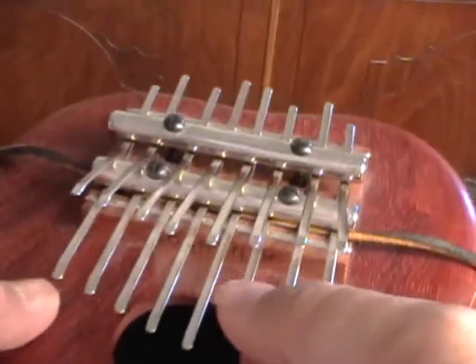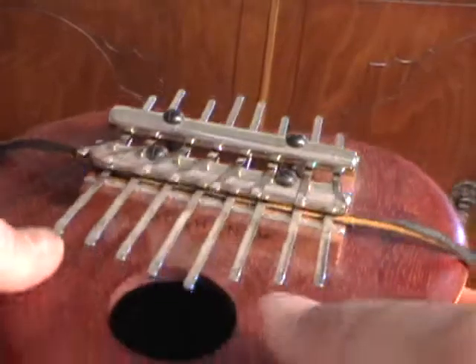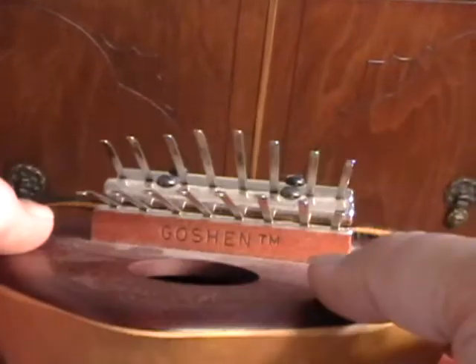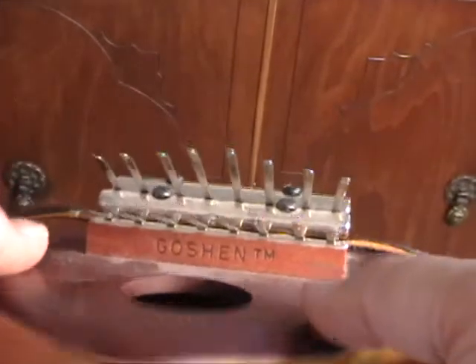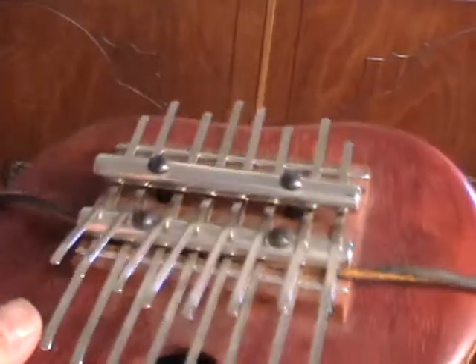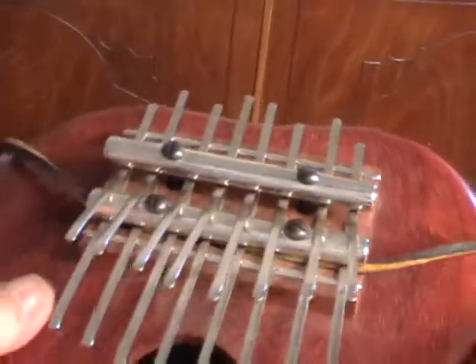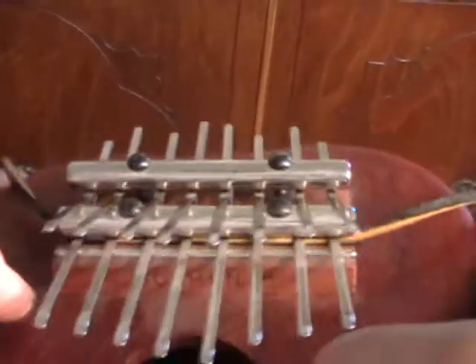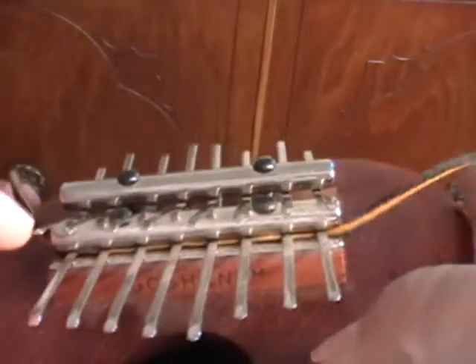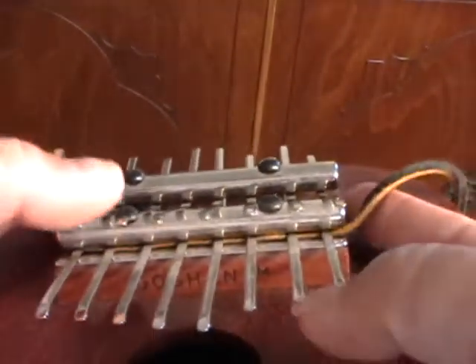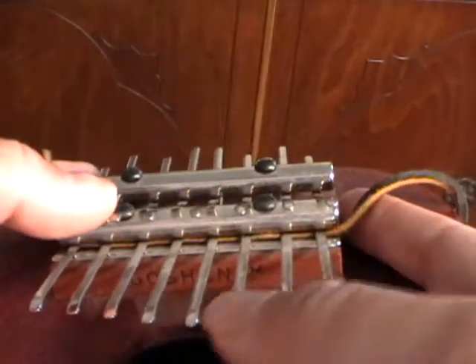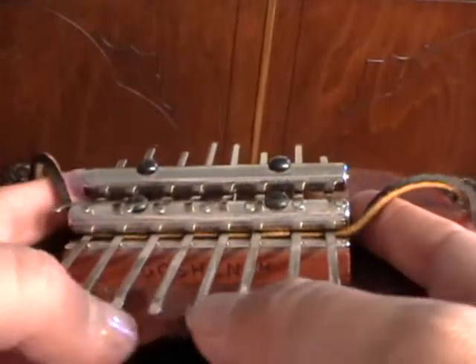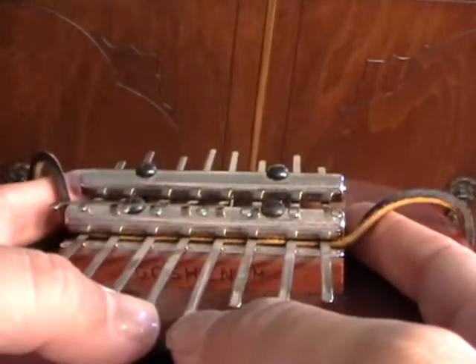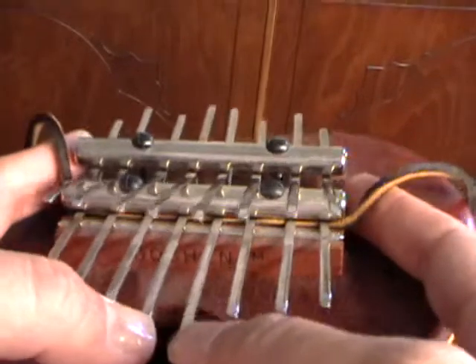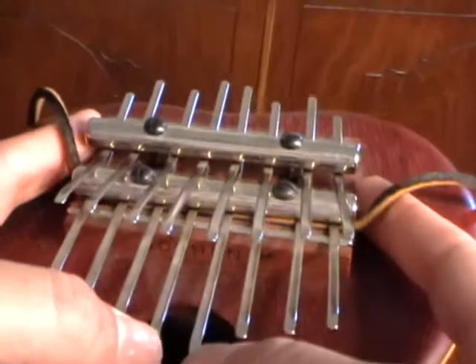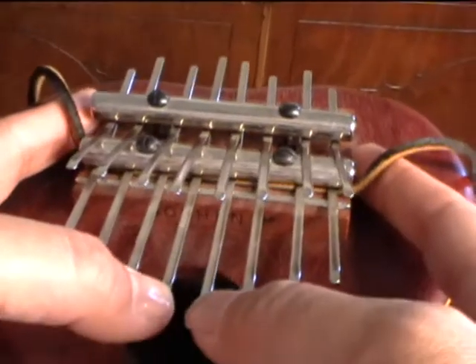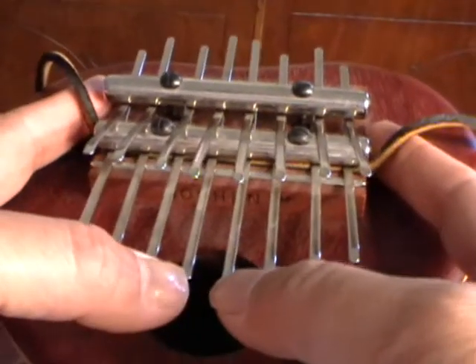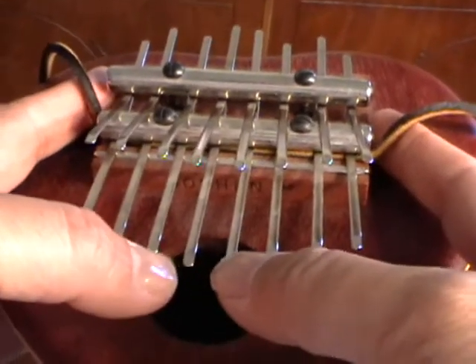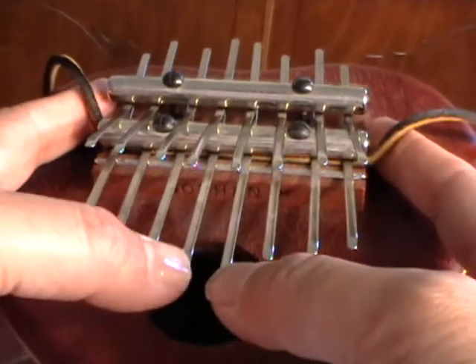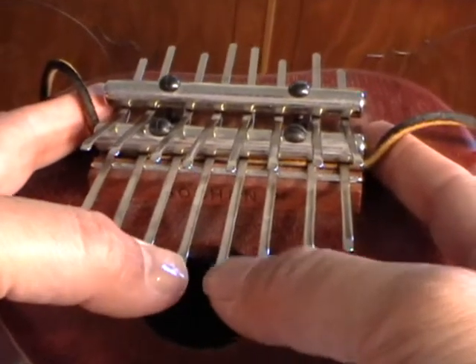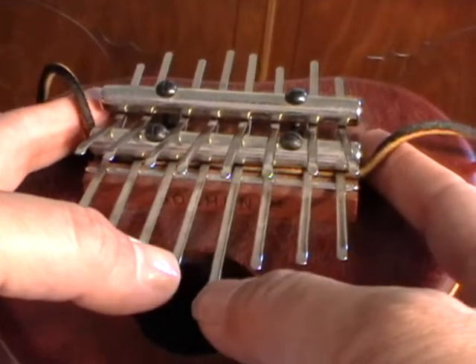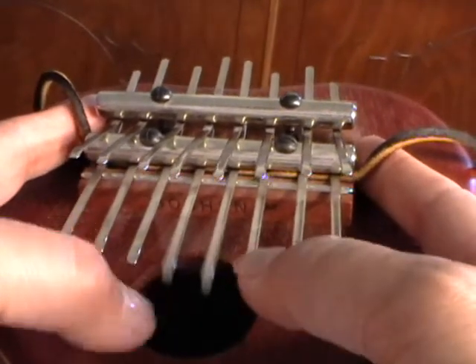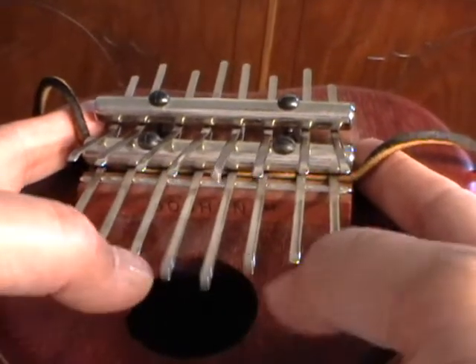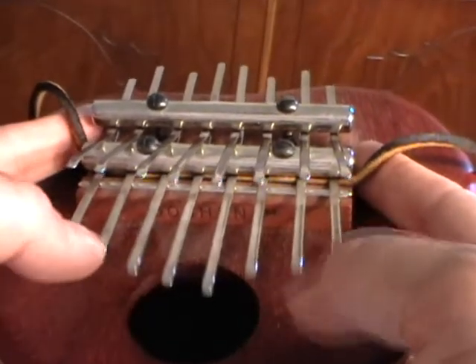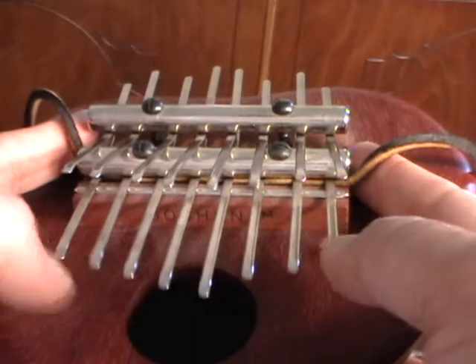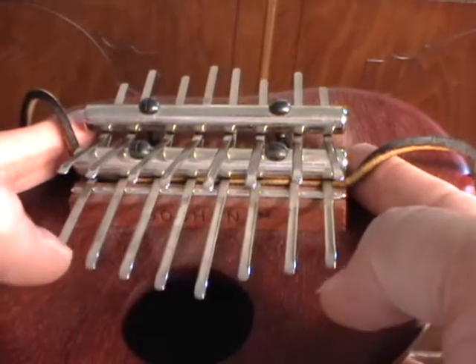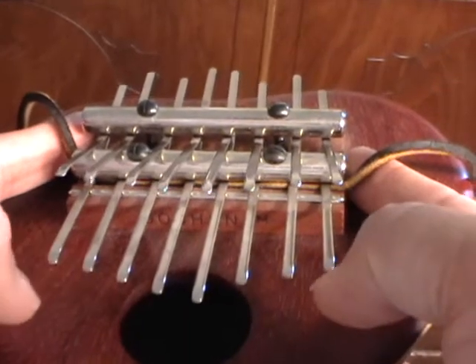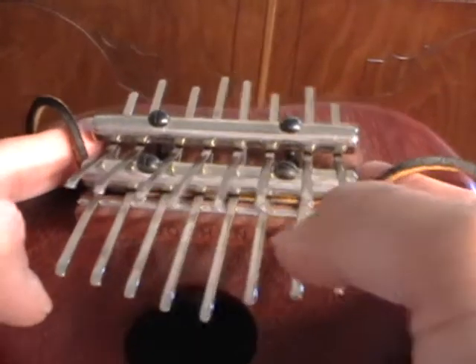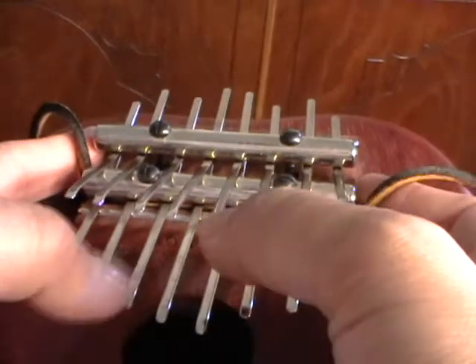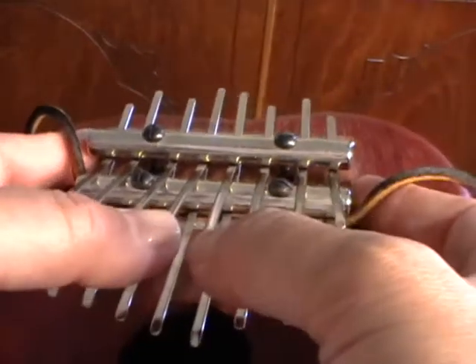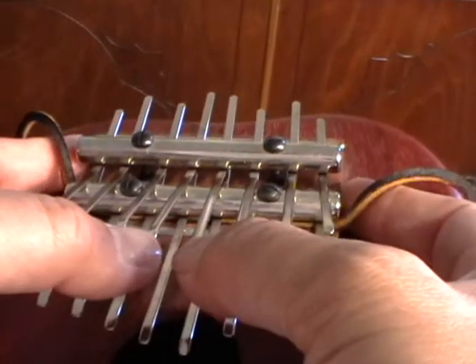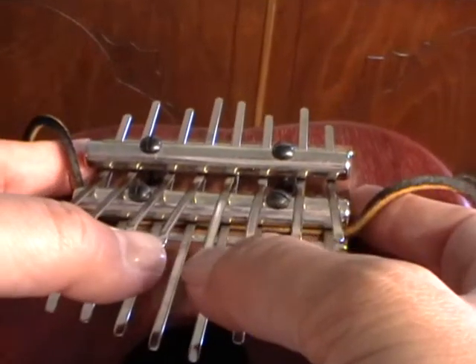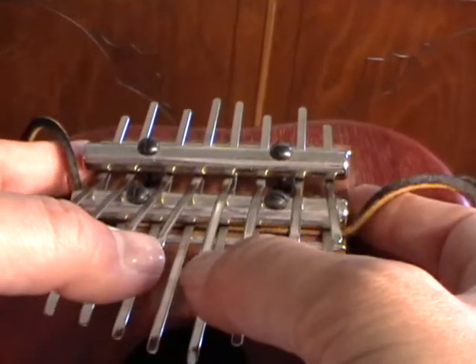But this is made by Goshen. Here's a cool thing about the way they're tuned — this lower row is tuned as just an eight-note scale, and this upper one harmonizes with it.